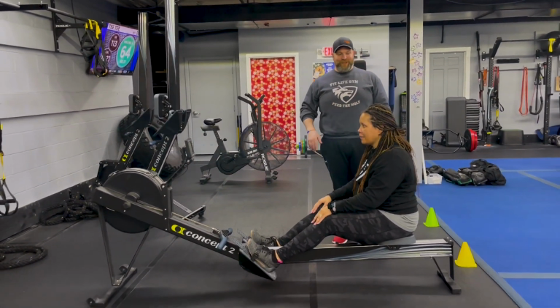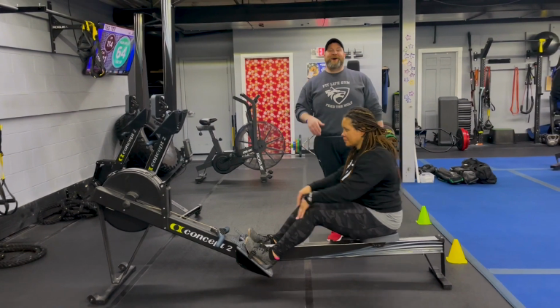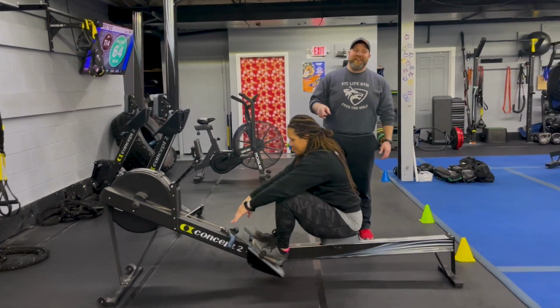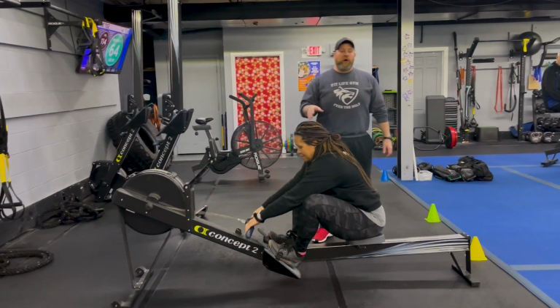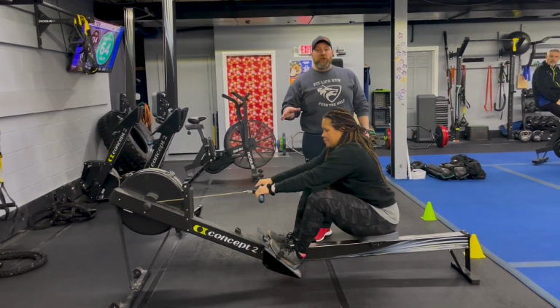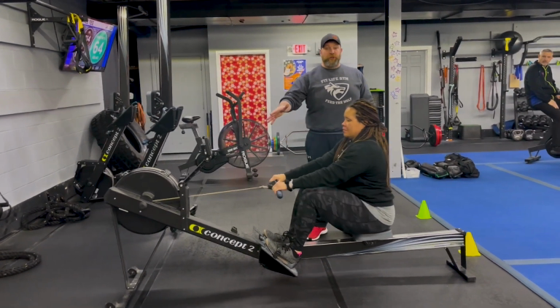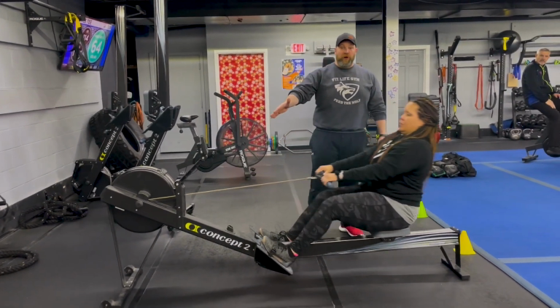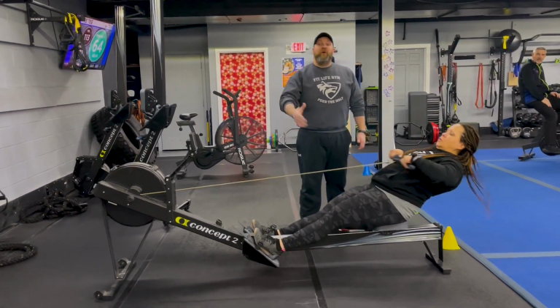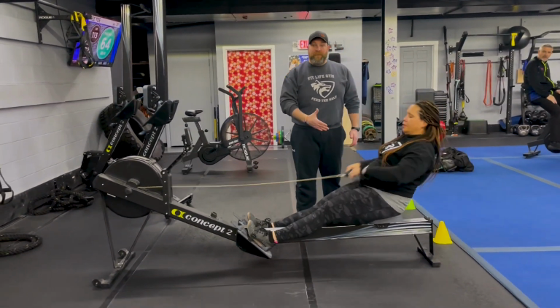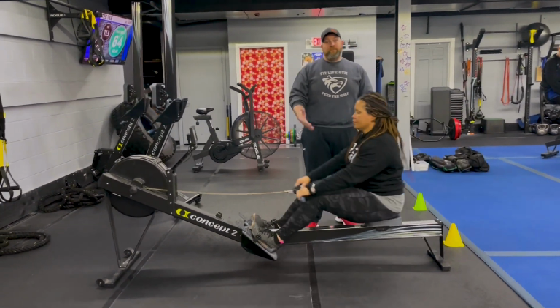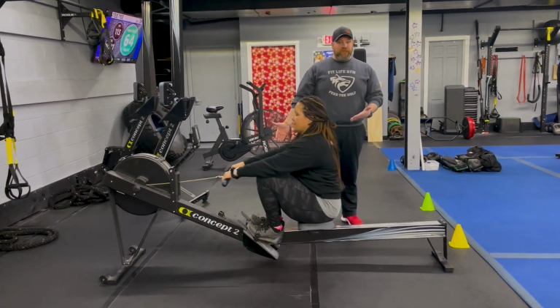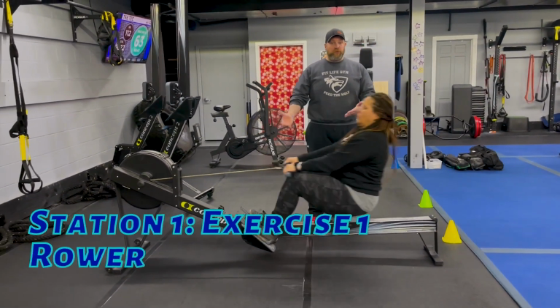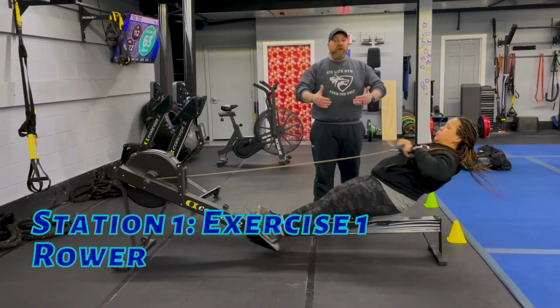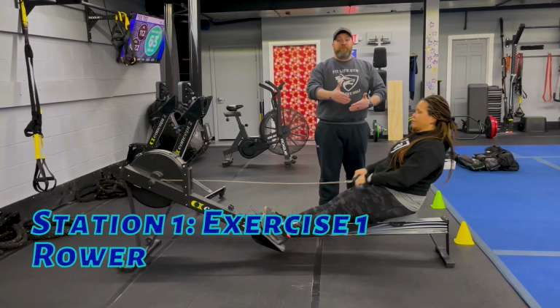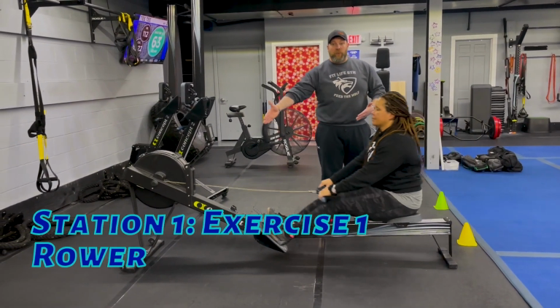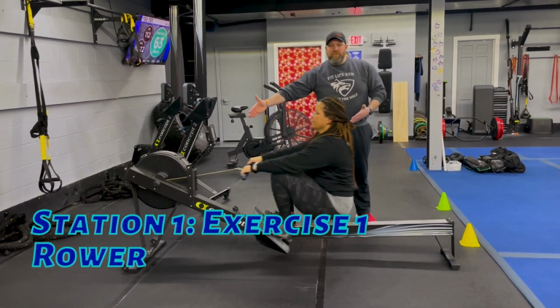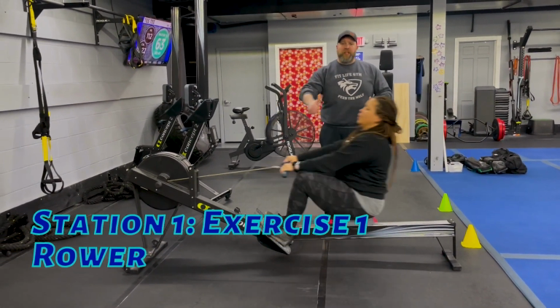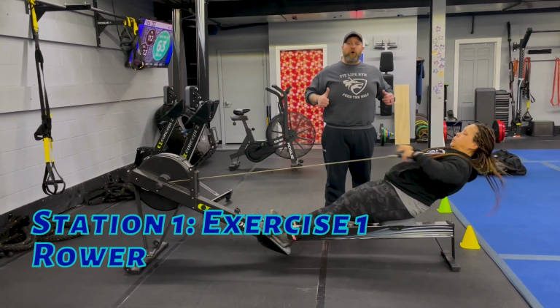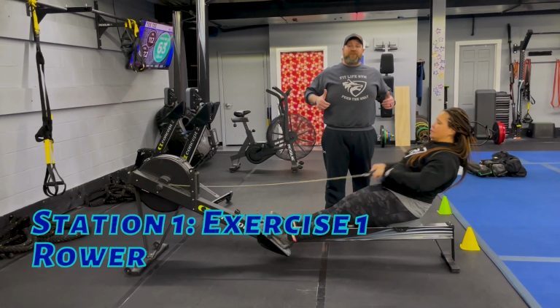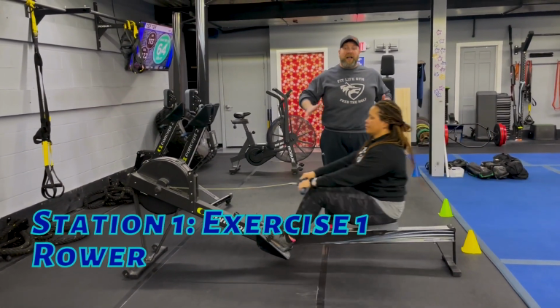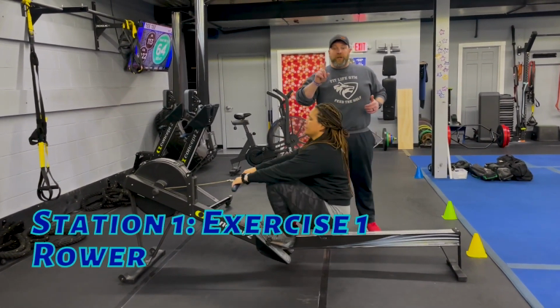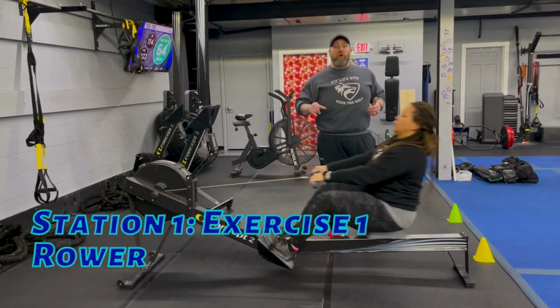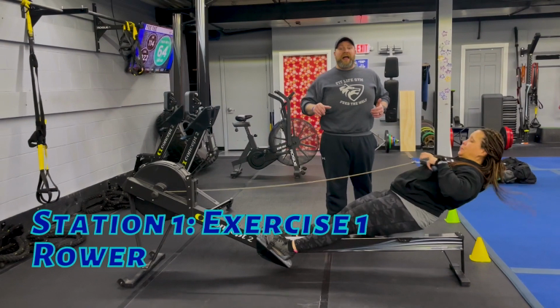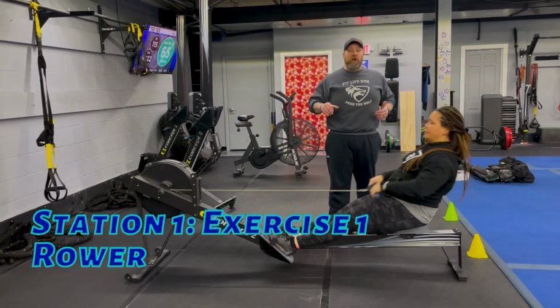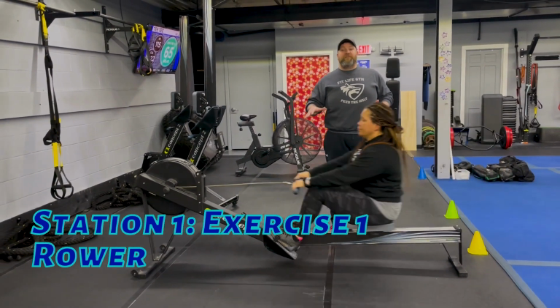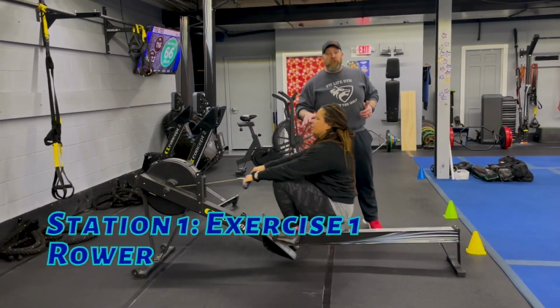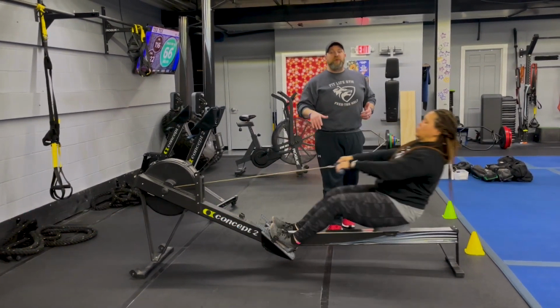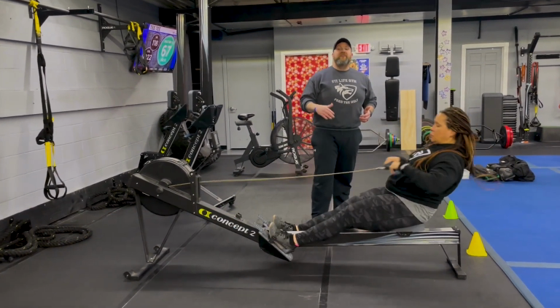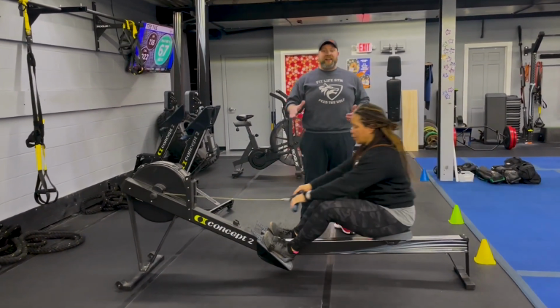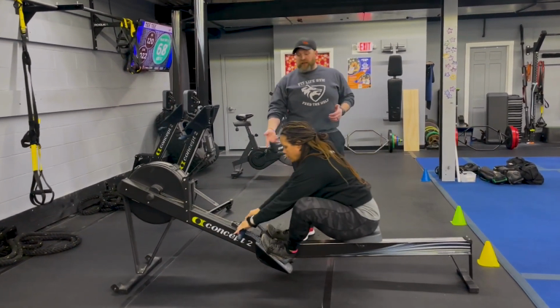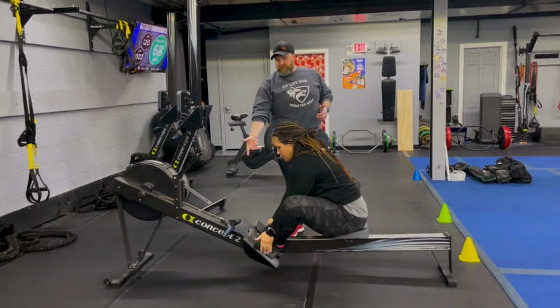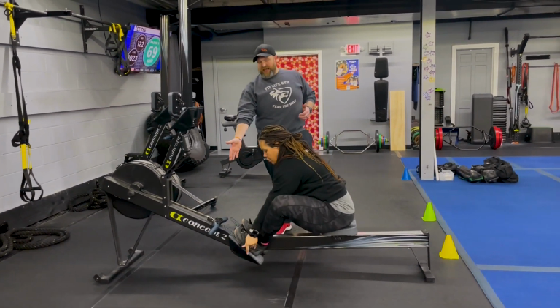Station number one, we're starting over here with our rowers. Think power, not speed on this one. Remember, deep breath in on the way in, push on there as you pull, nice flat back. One good pull at a time — every pull as hard as you can.